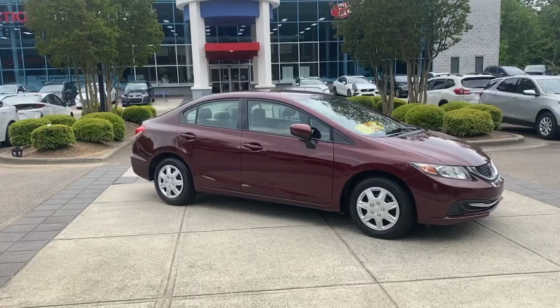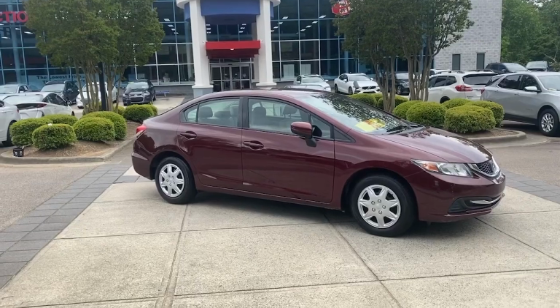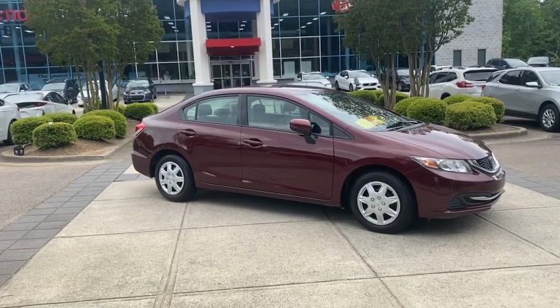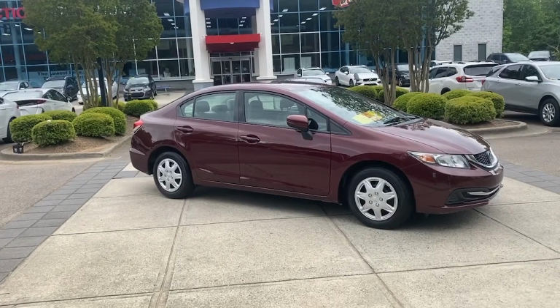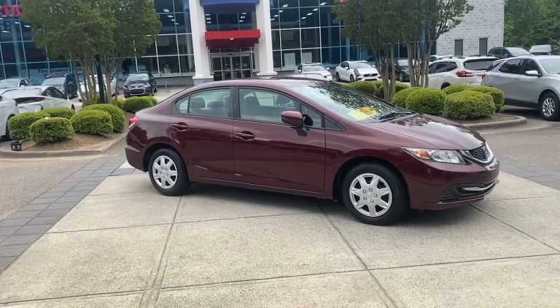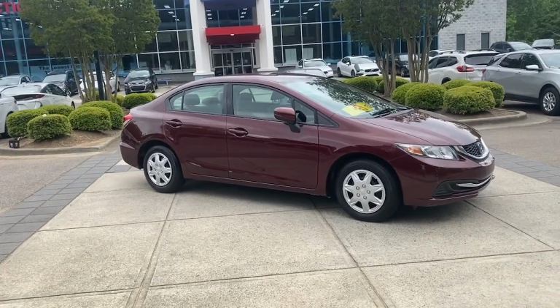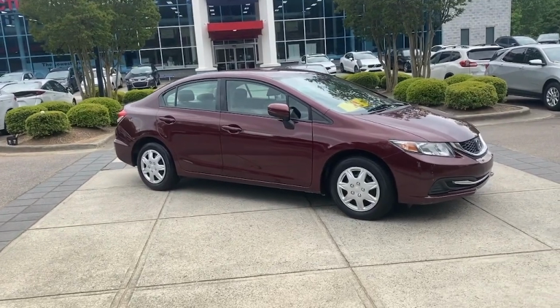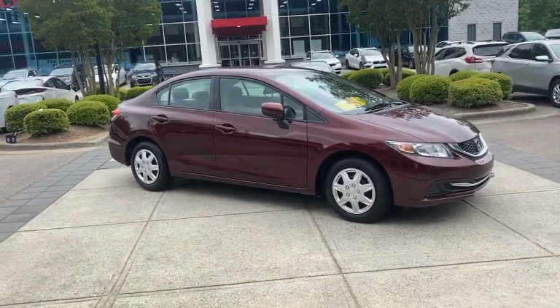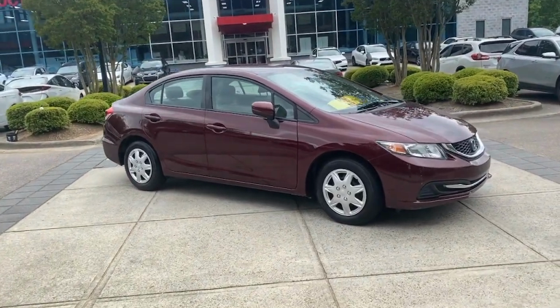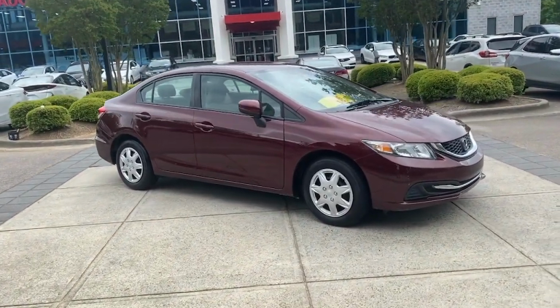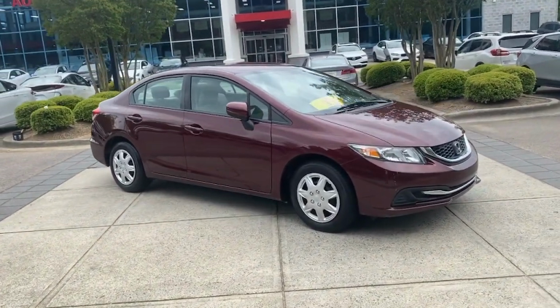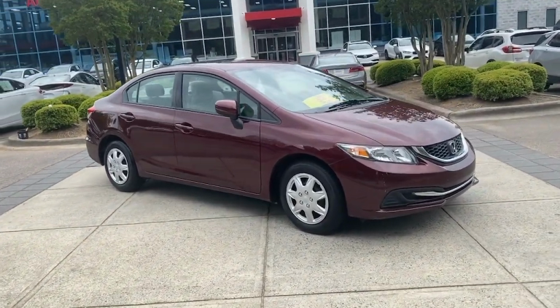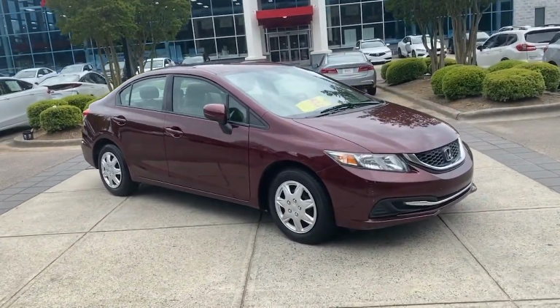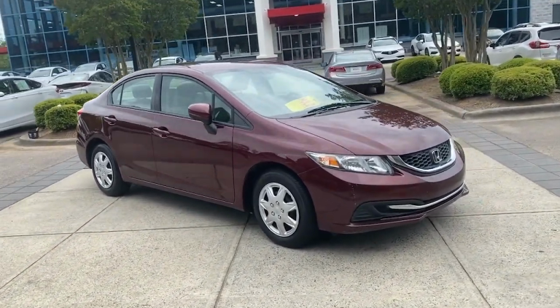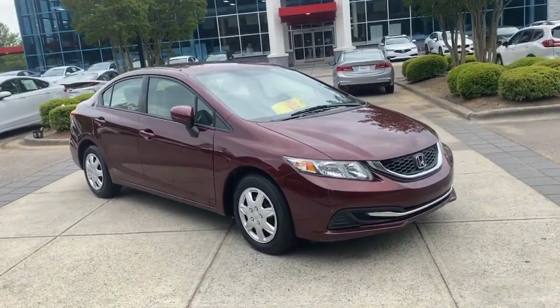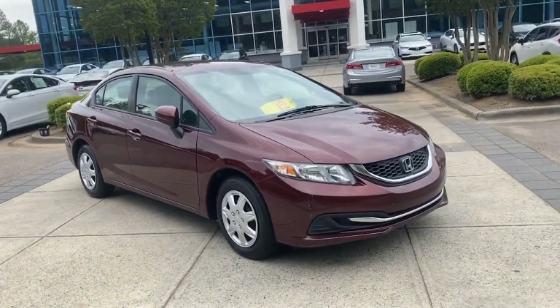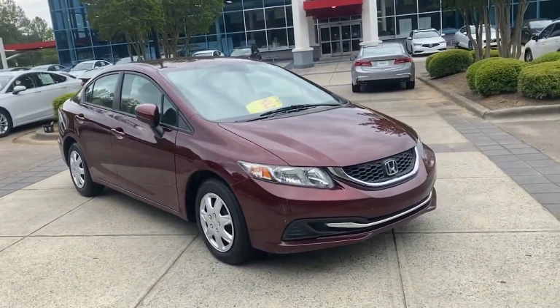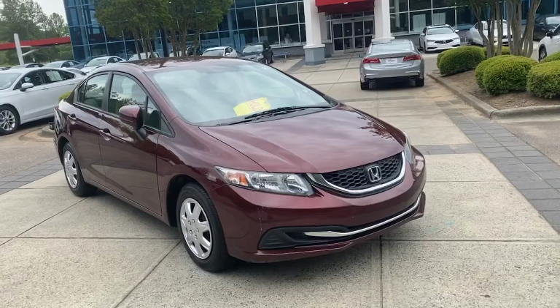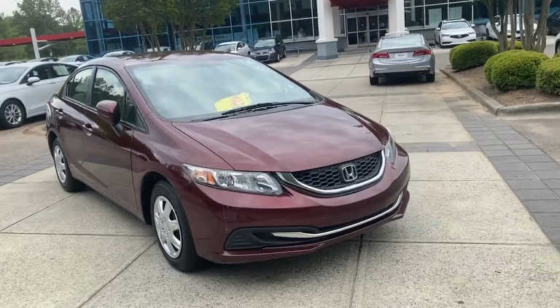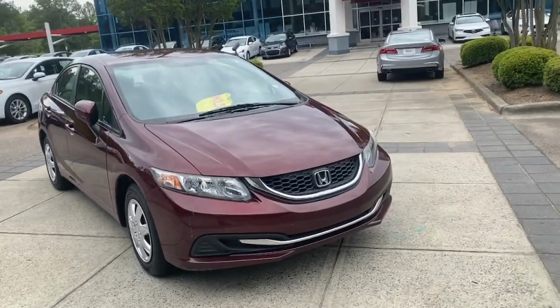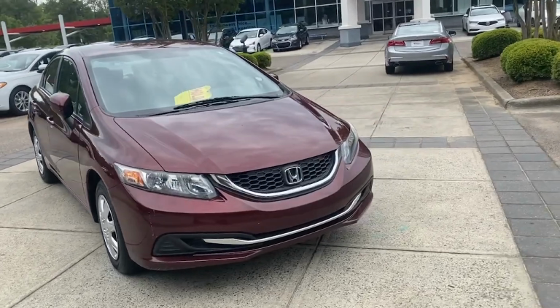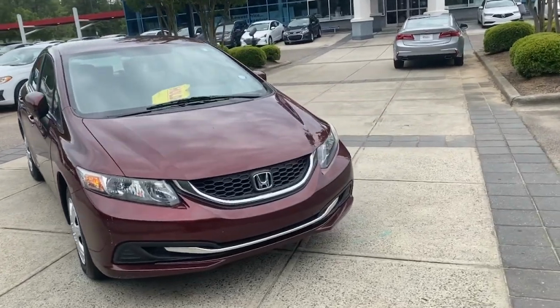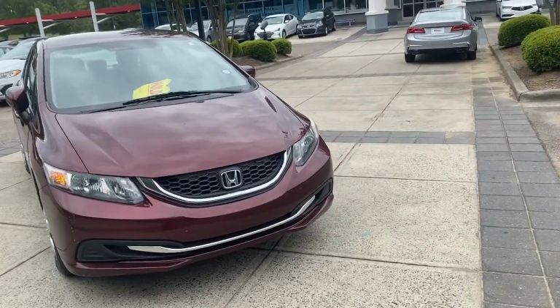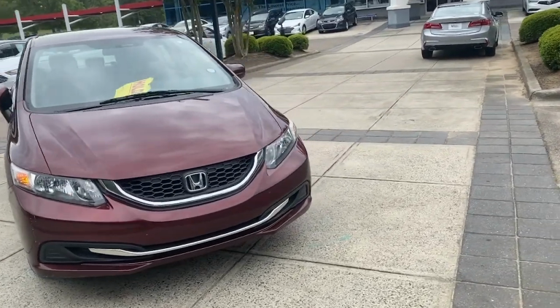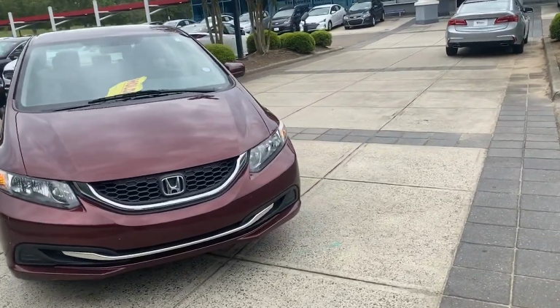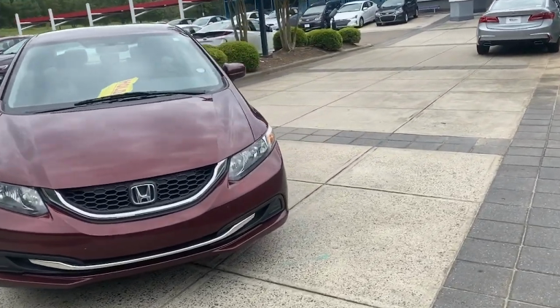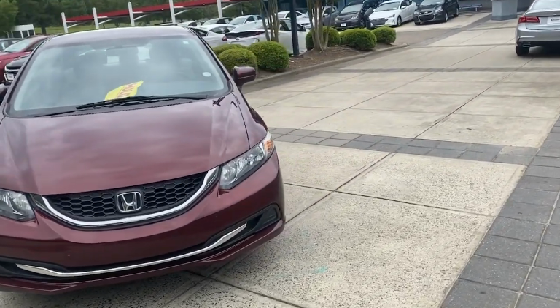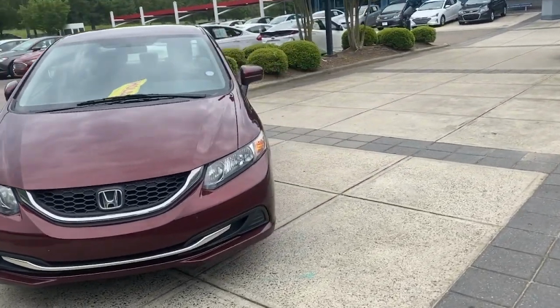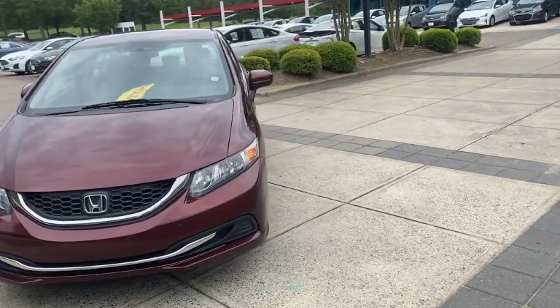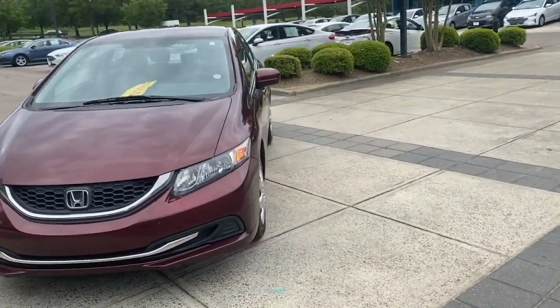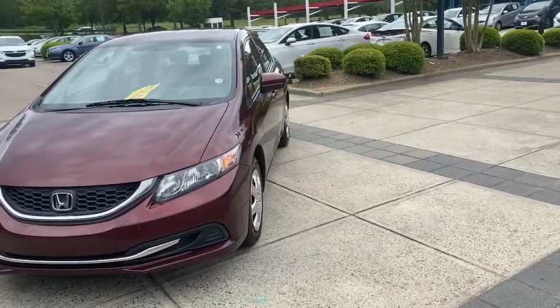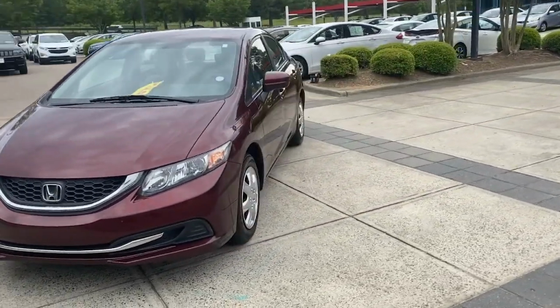Introducing the 2014 Honda Civic. With less than 120,000 miles on the odometer, this vehicle provides excellent value.